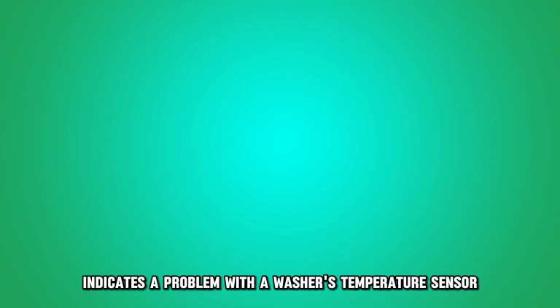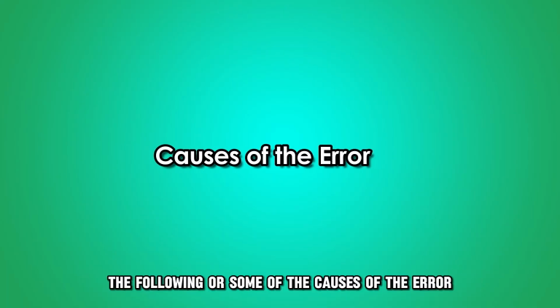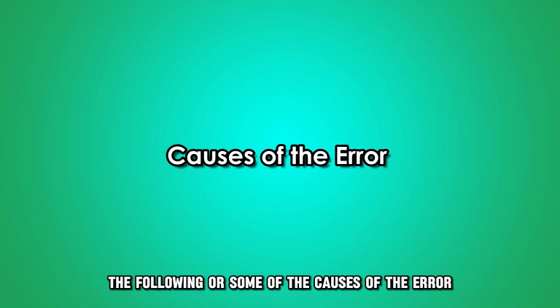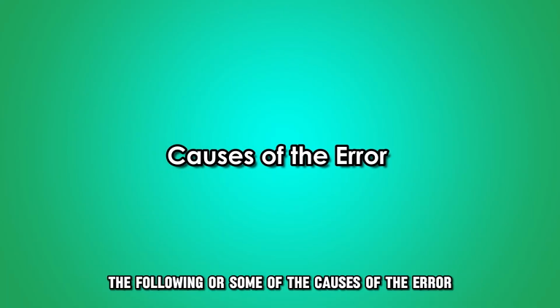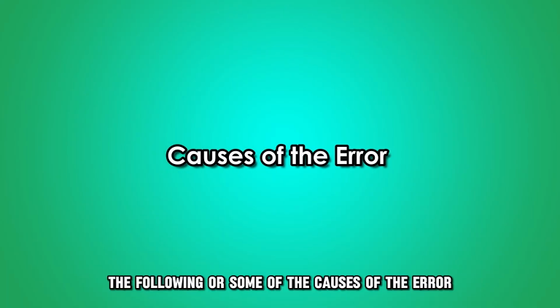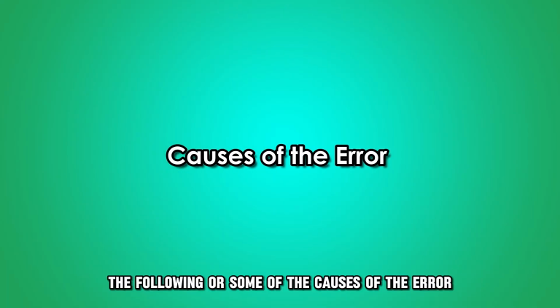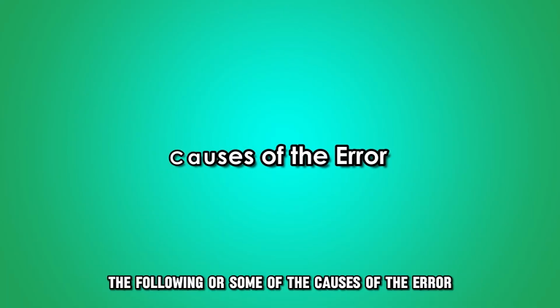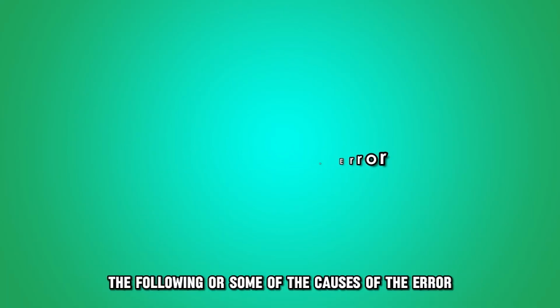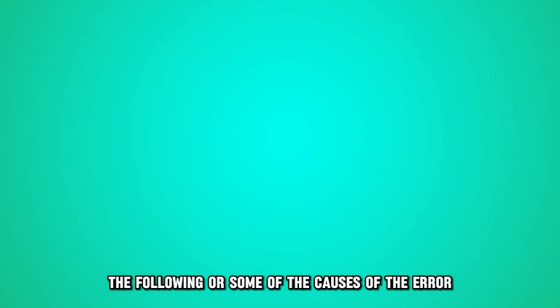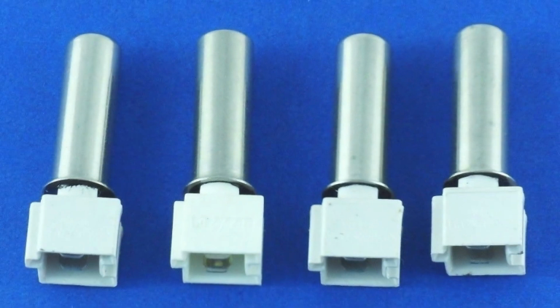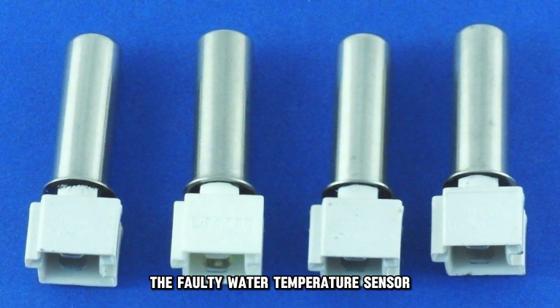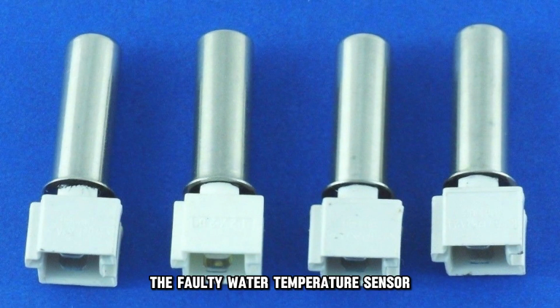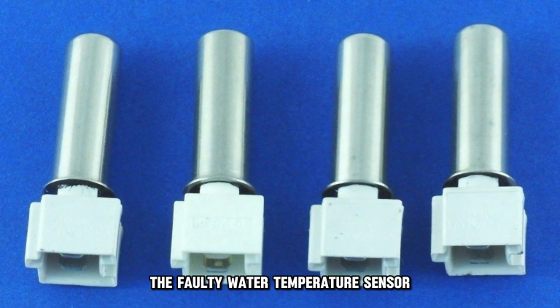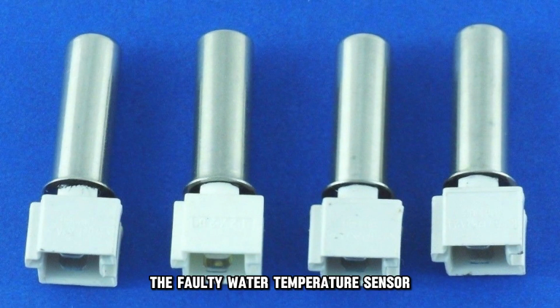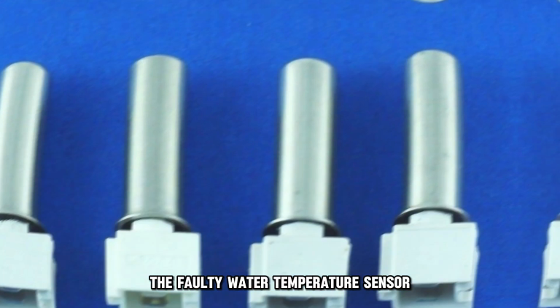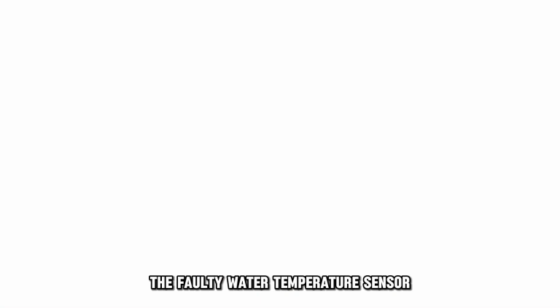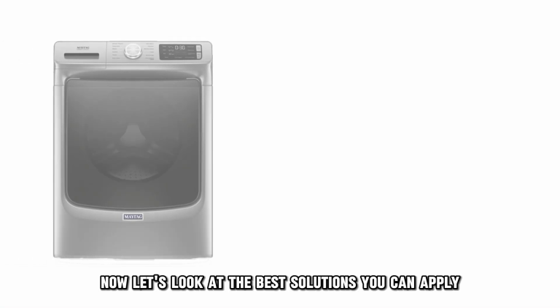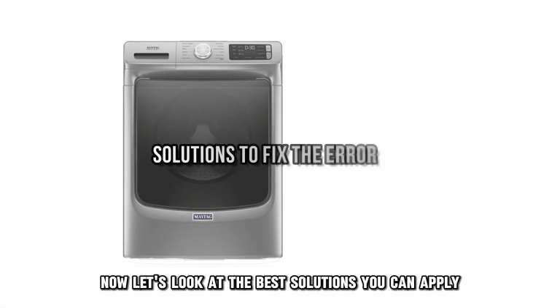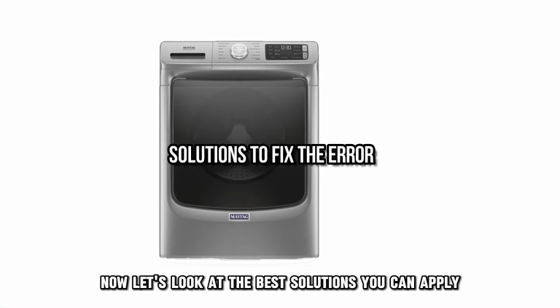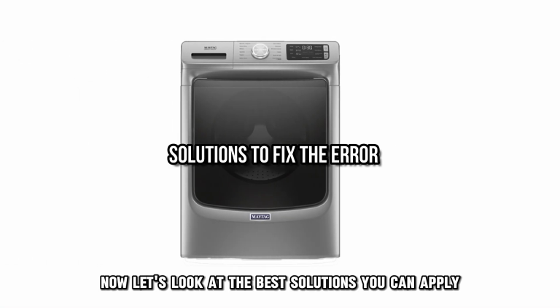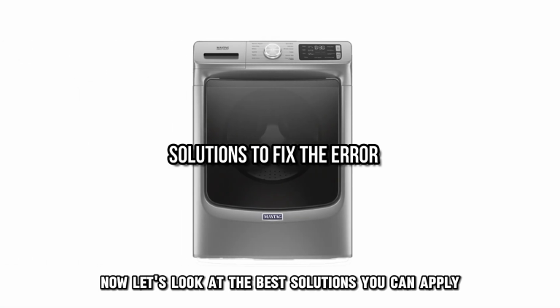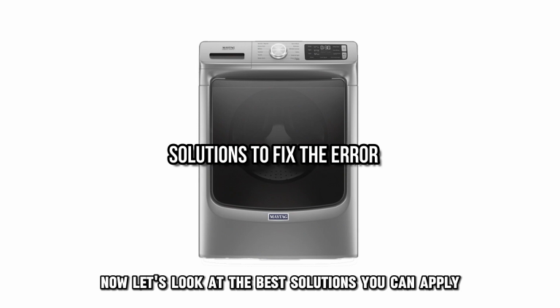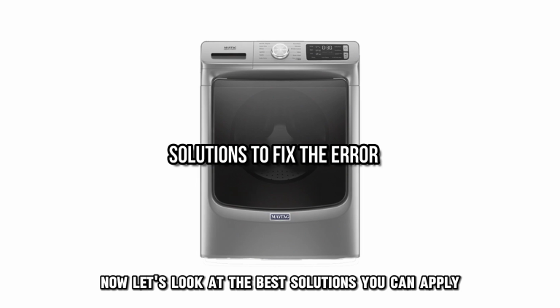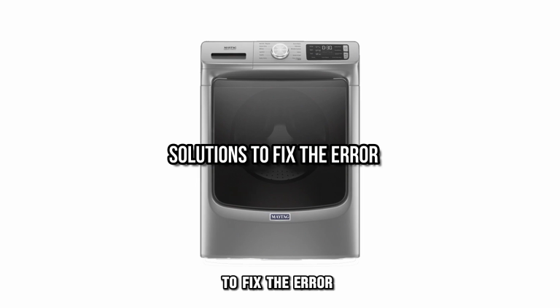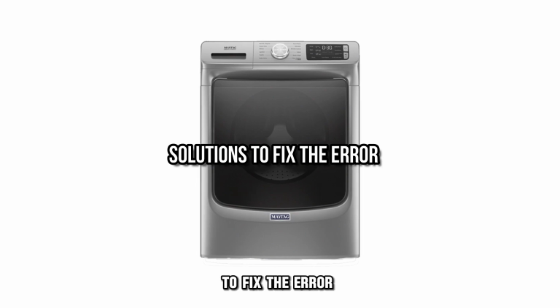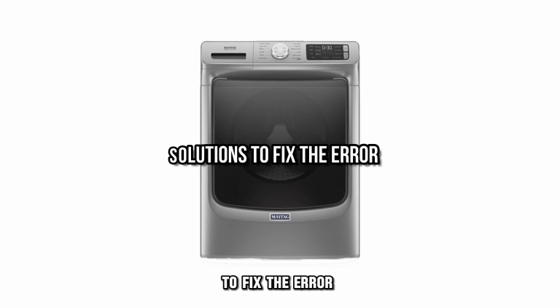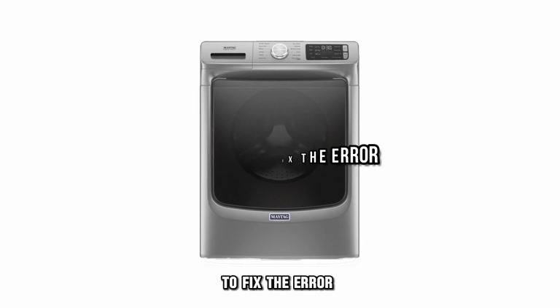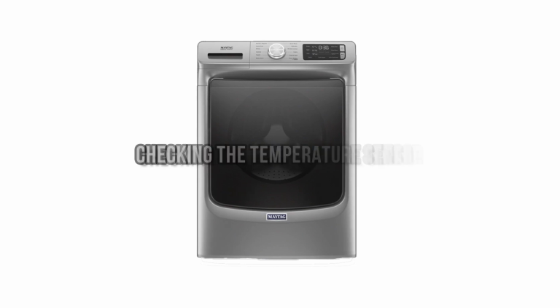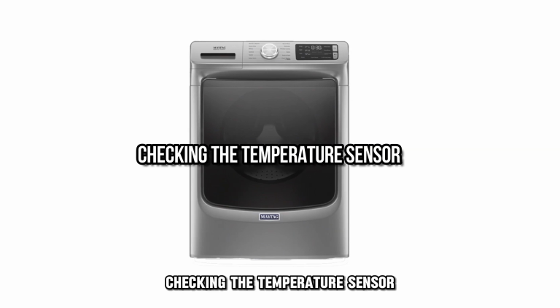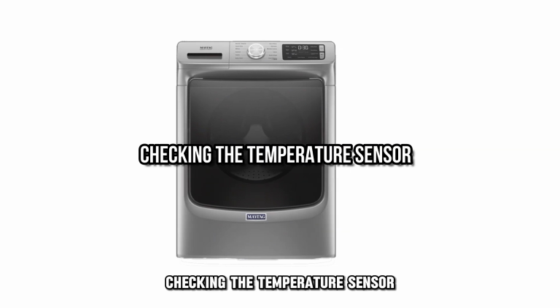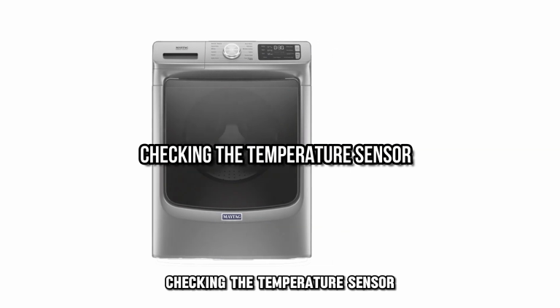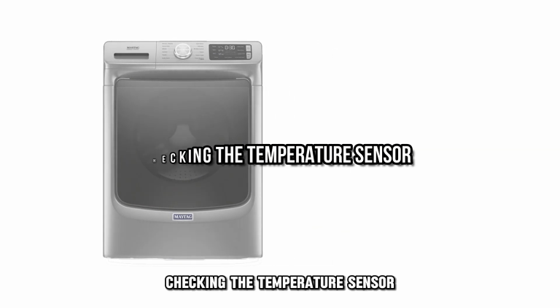The following are some of the causes of the error: a faulty water temperature sensor. Now let's look at the best solutions you can apply to fix the error — checking the temperature sensor.